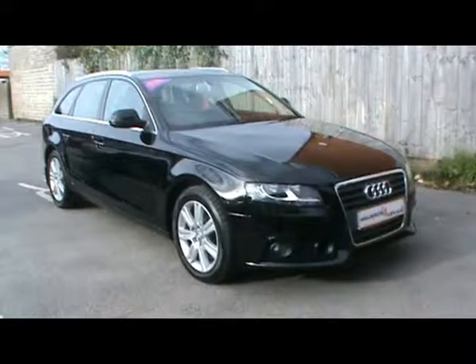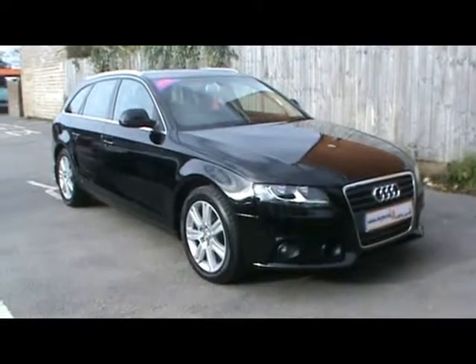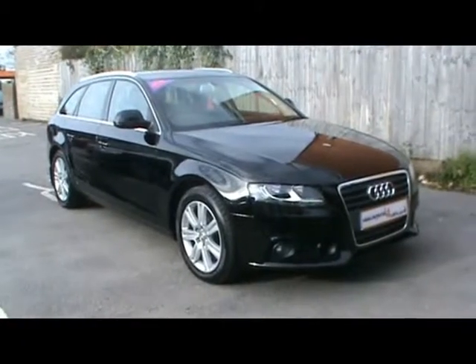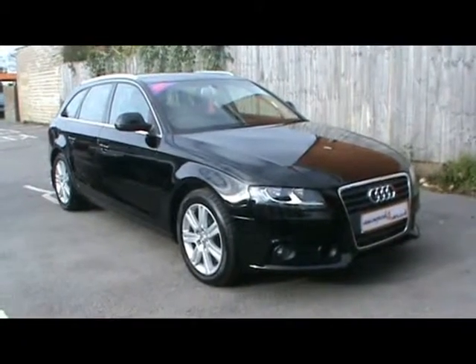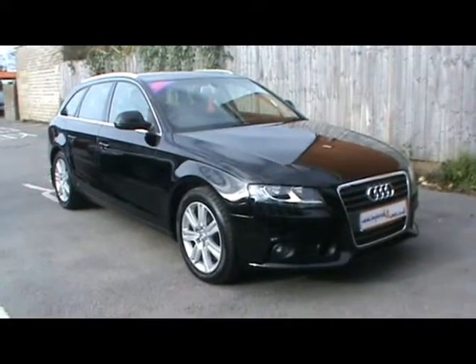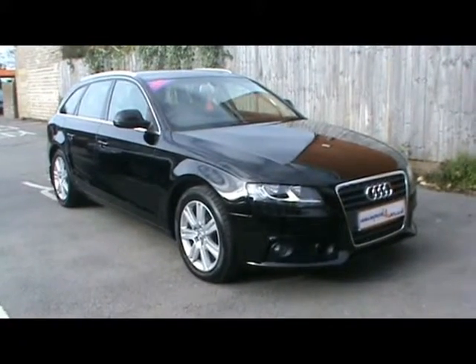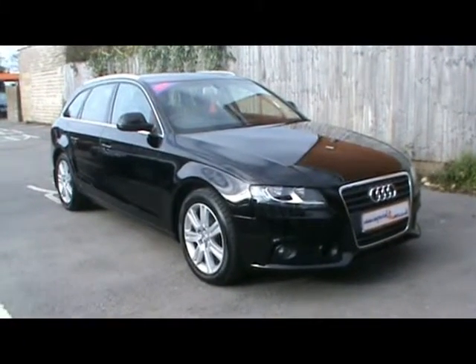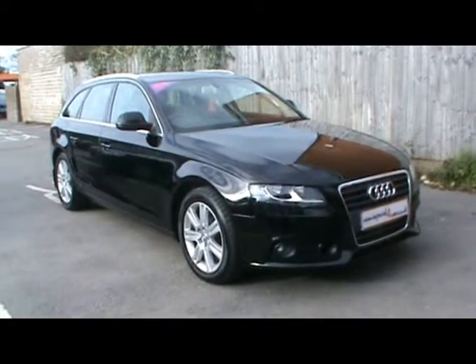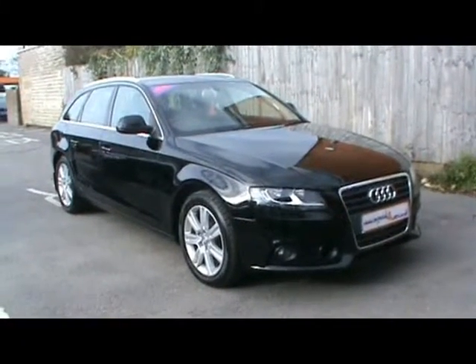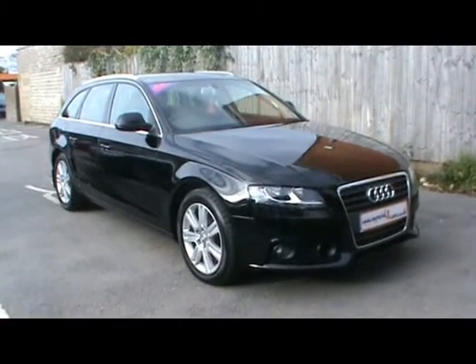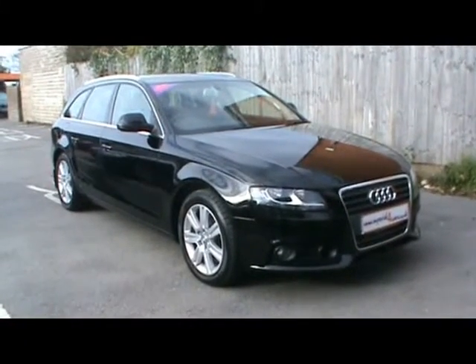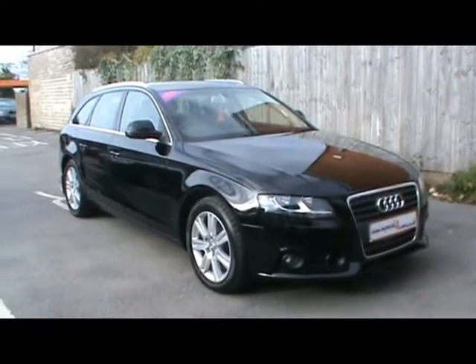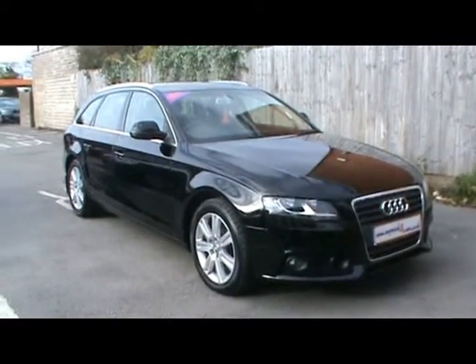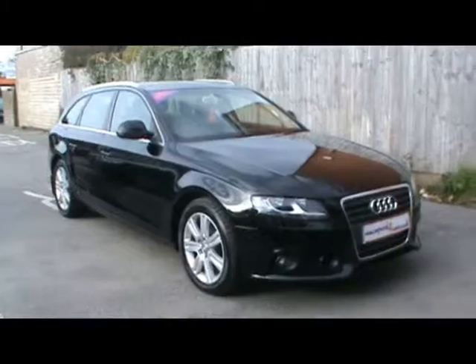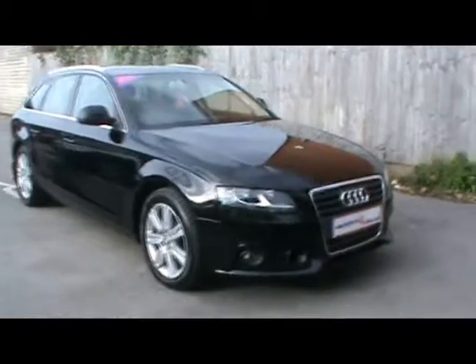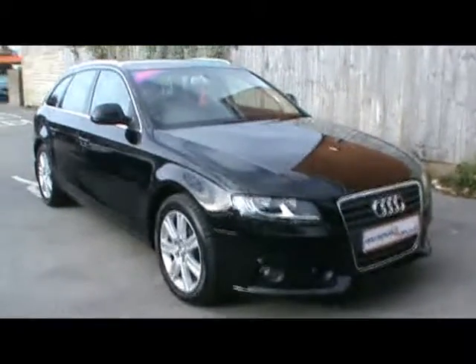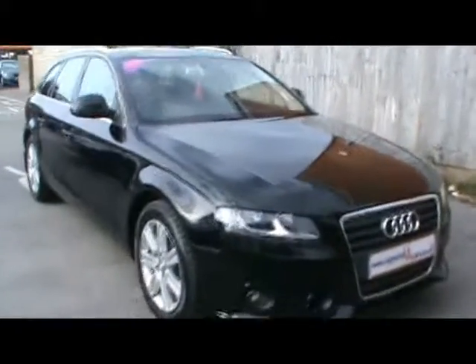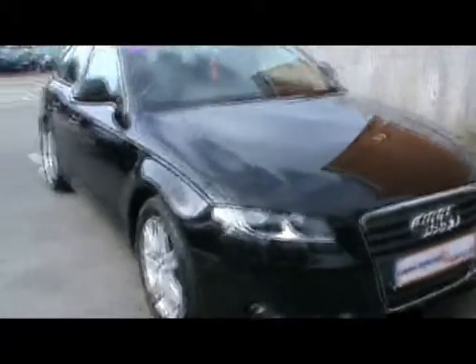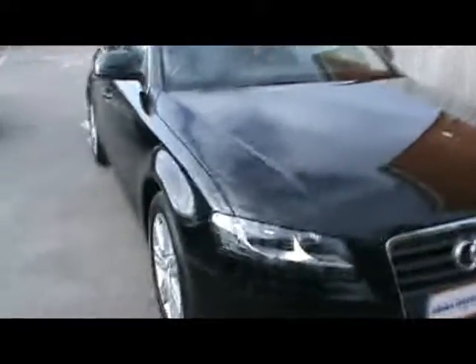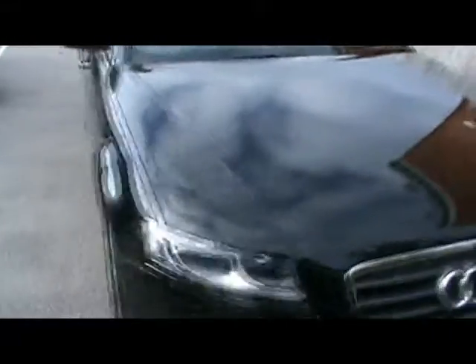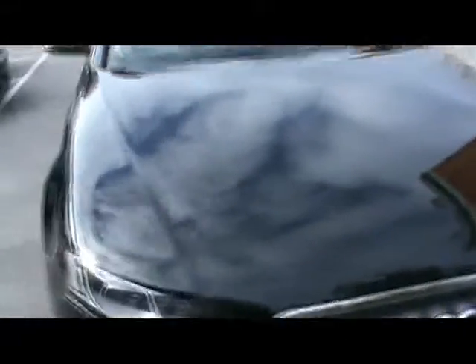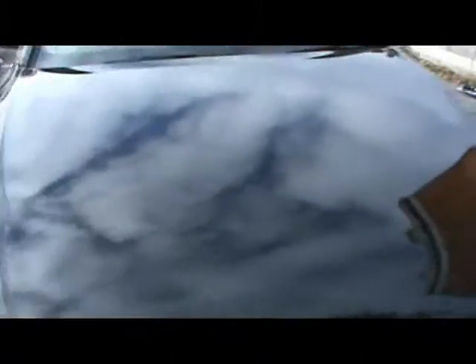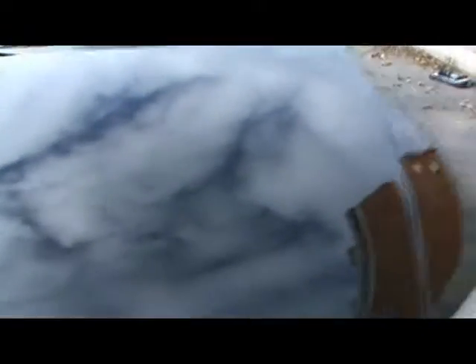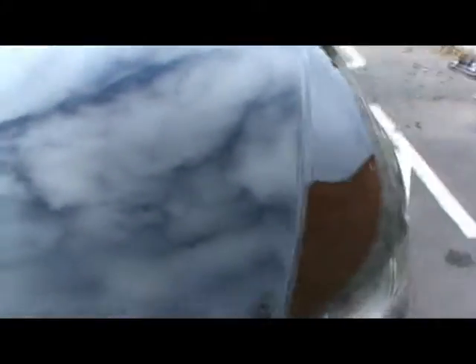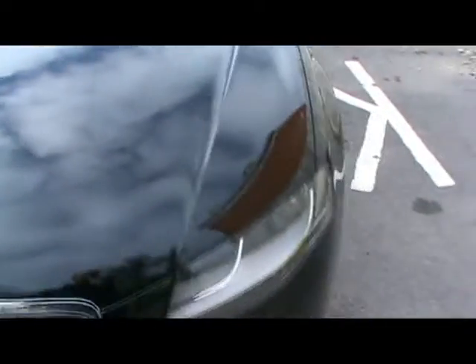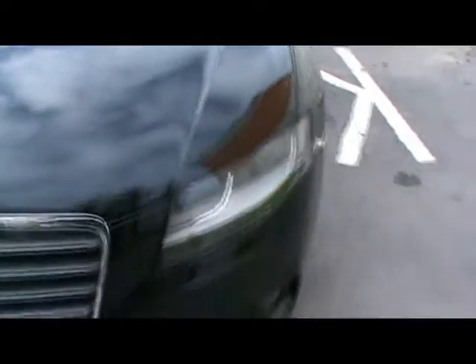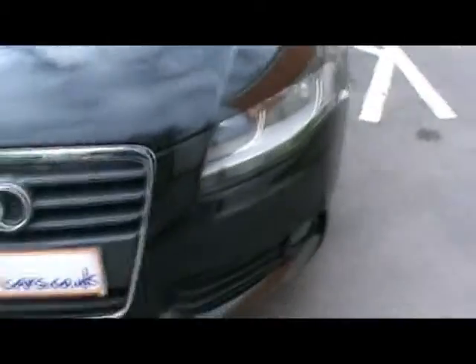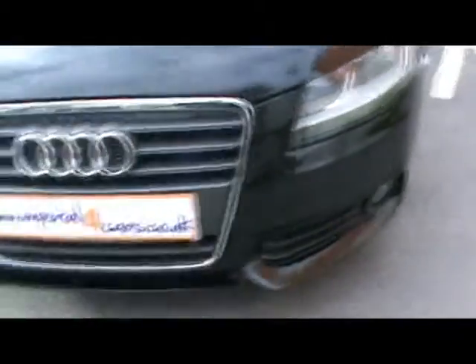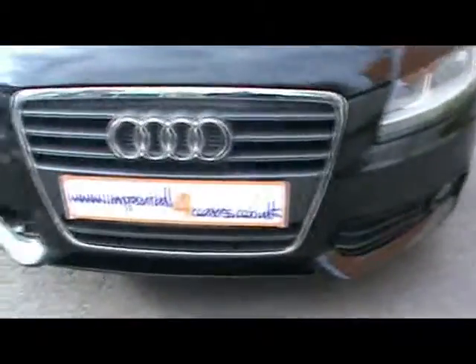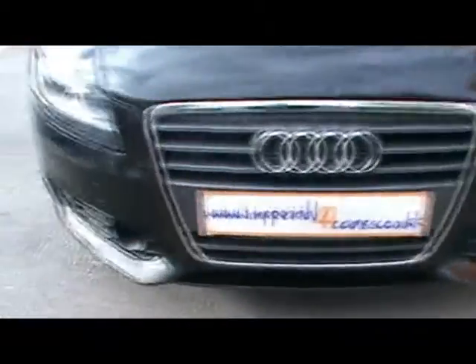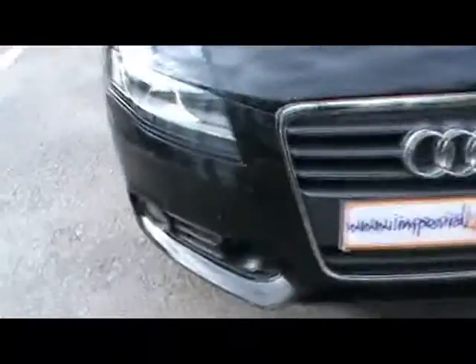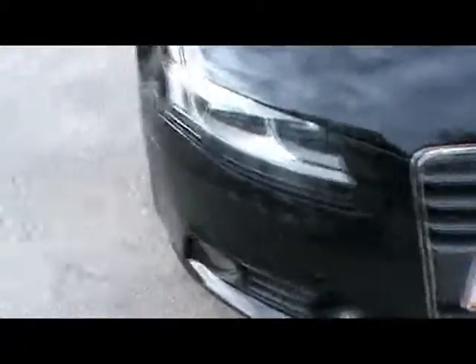Welcome to Imperial Cars. Today we have an 08 plate Audi A4 Avant to show you. Finished in black, we're going to take you around the car so you can get a better idea of condition and the certain features of the vehicle.